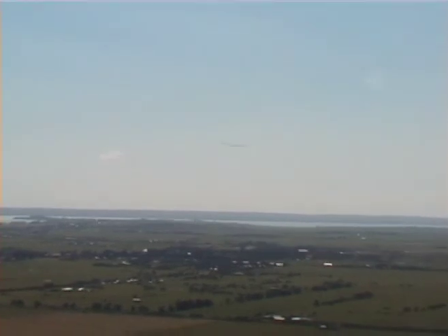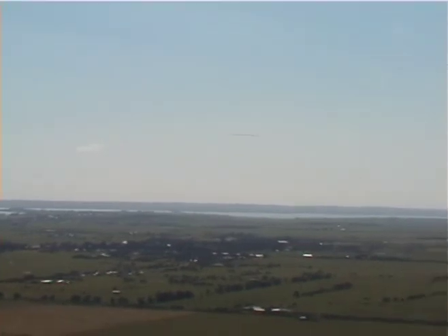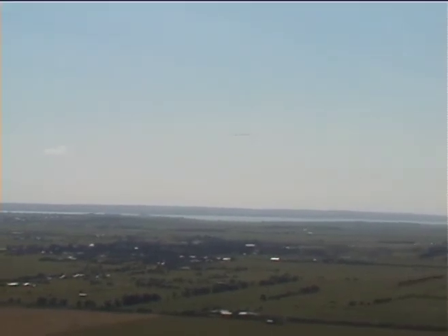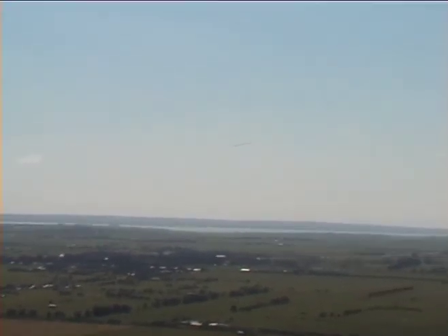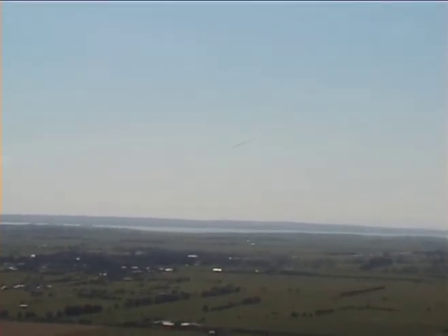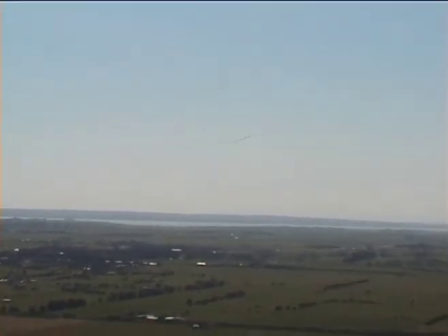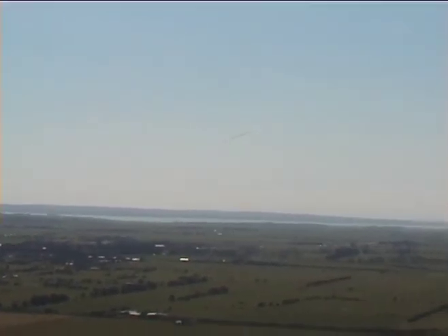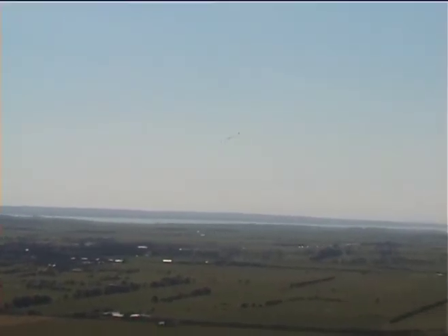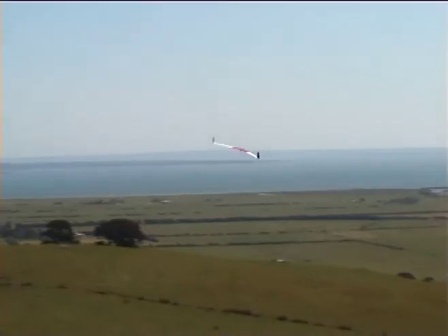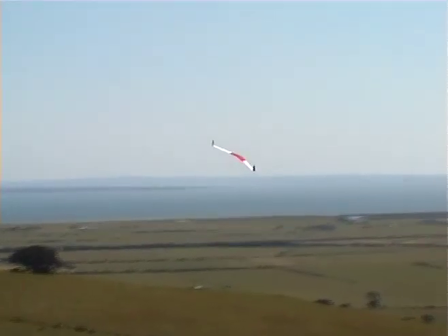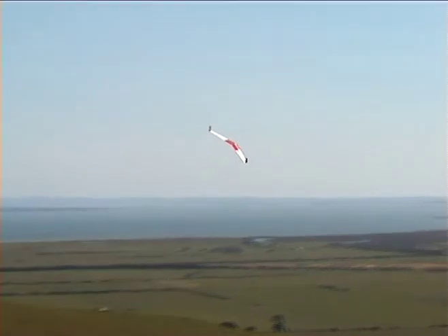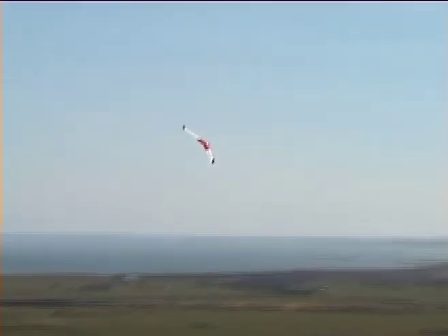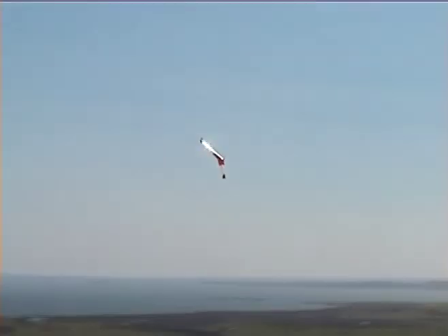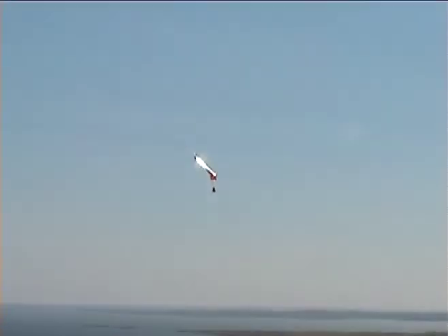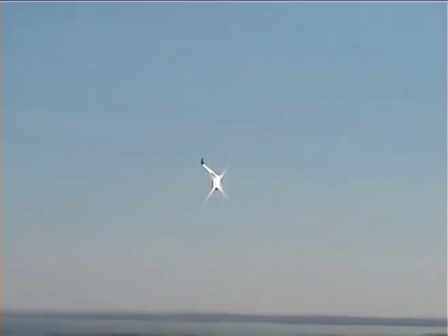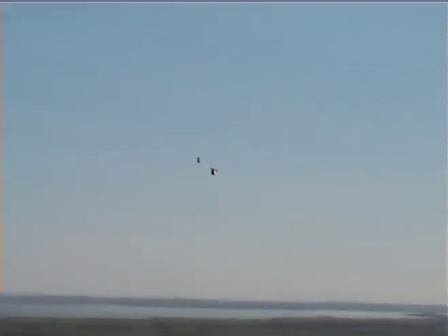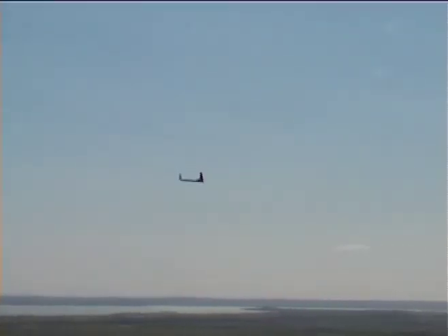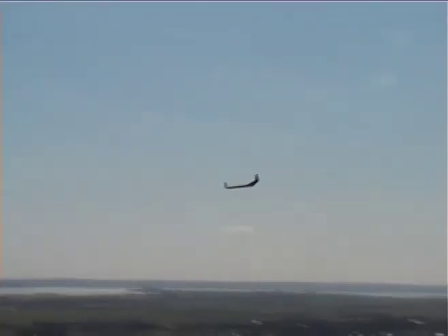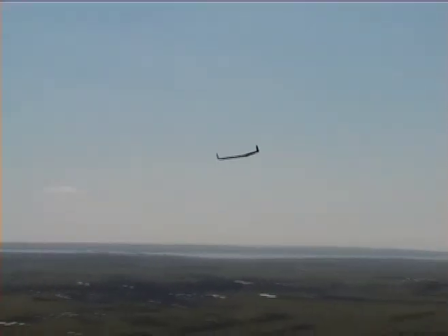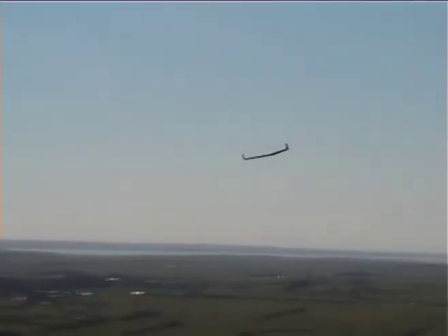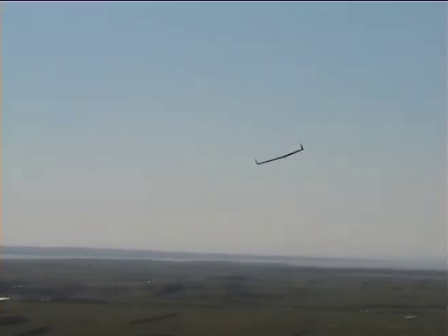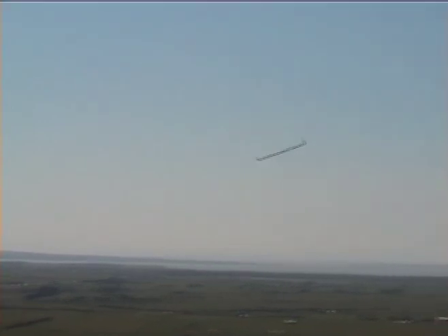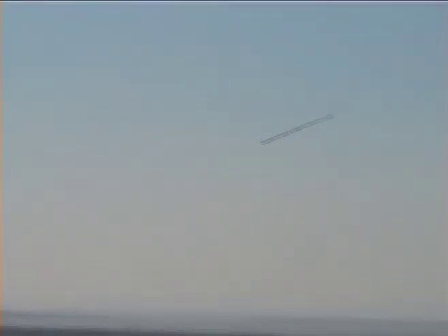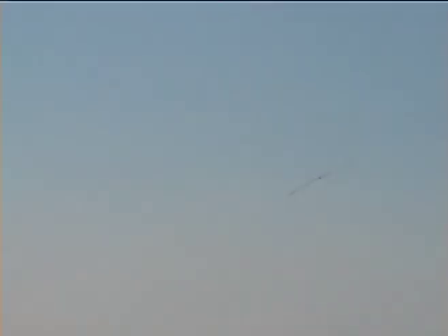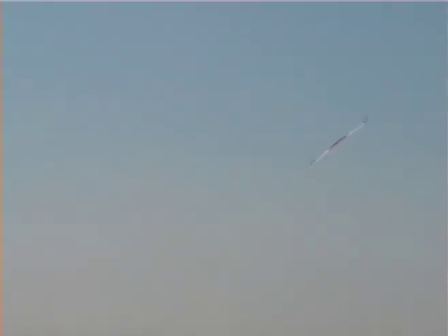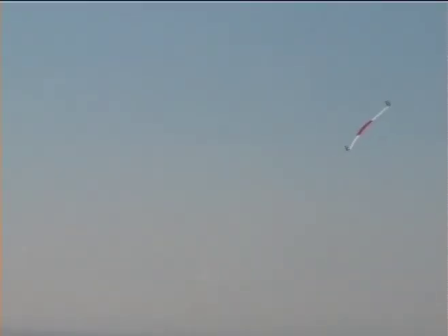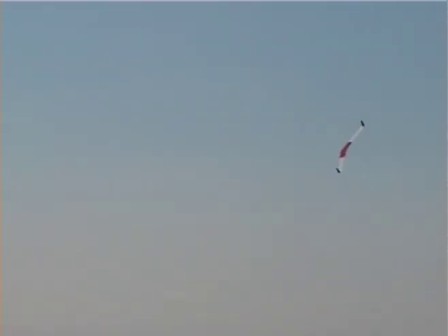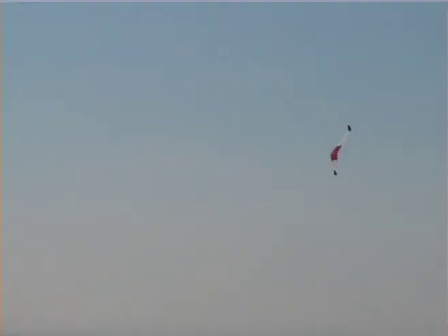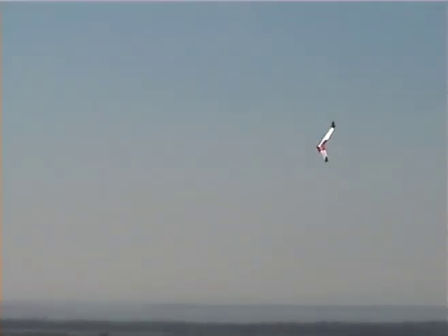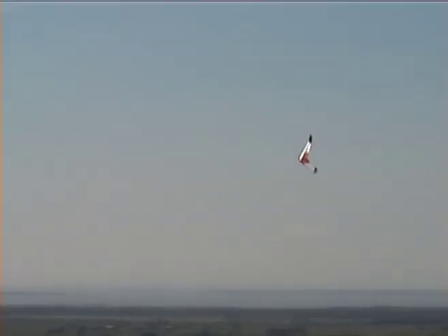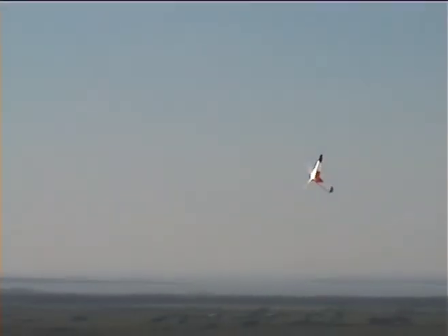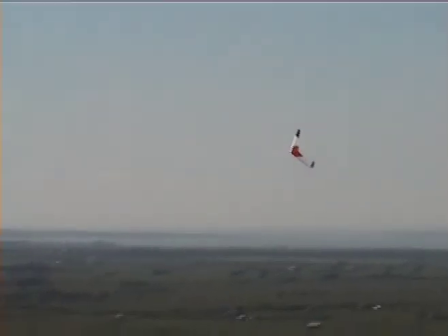Did you get that little bit of excitement? I did. Yeah, which is what you'd expect. This is probably the first time I've flown it with some decent turbulence already.